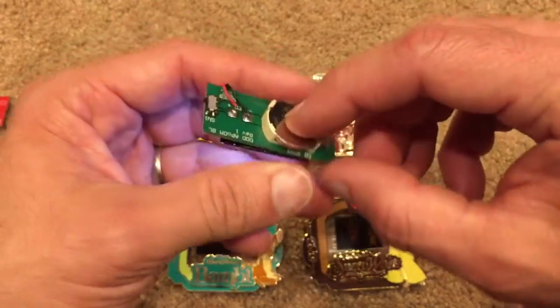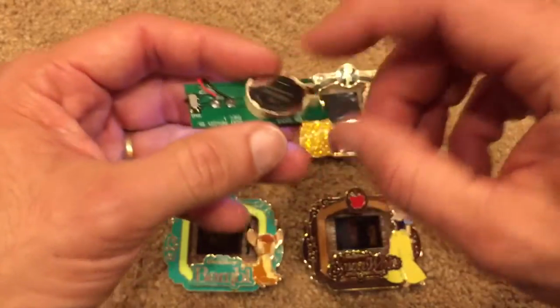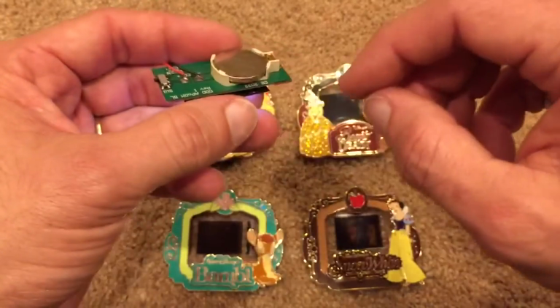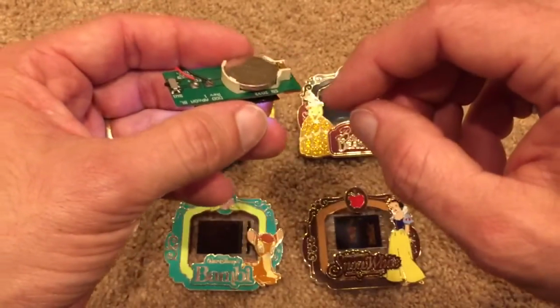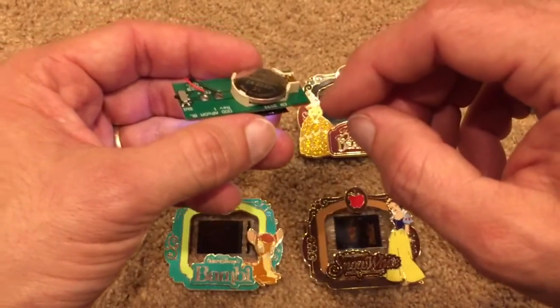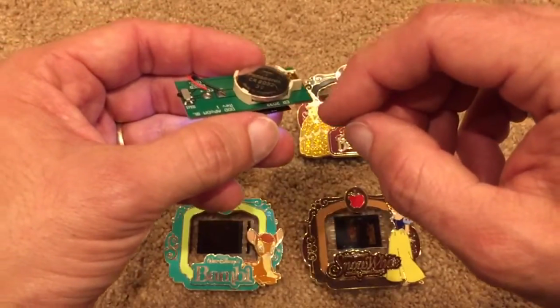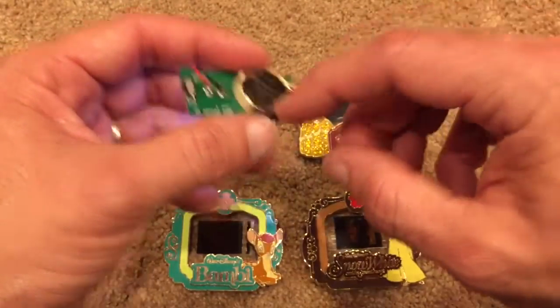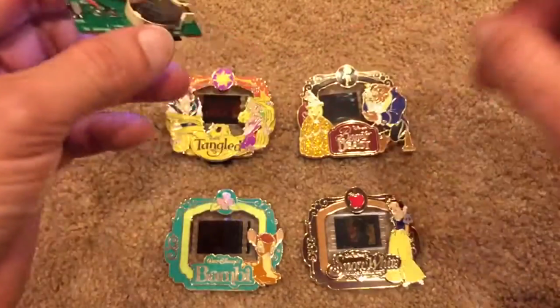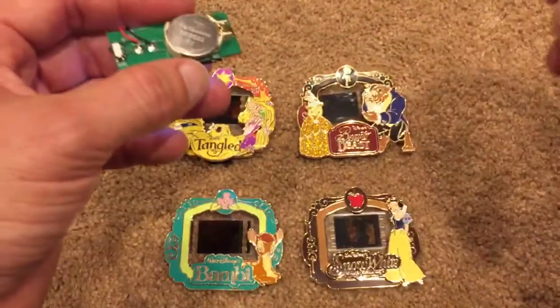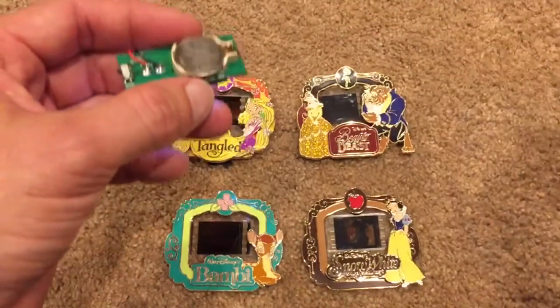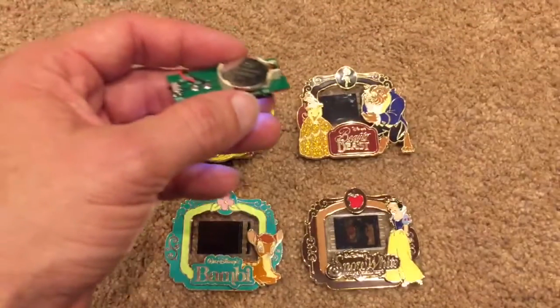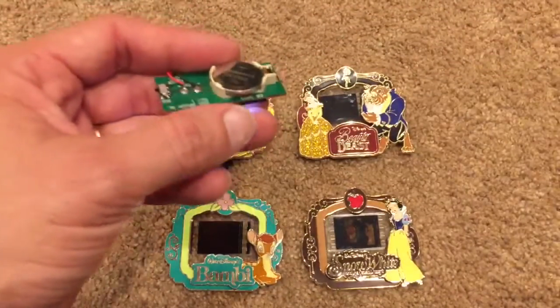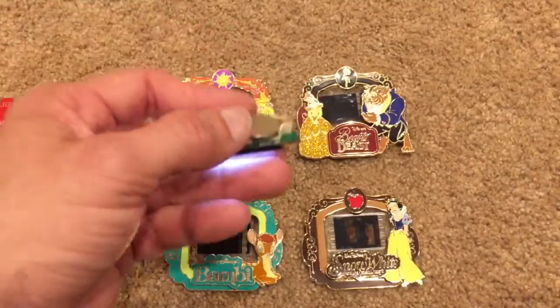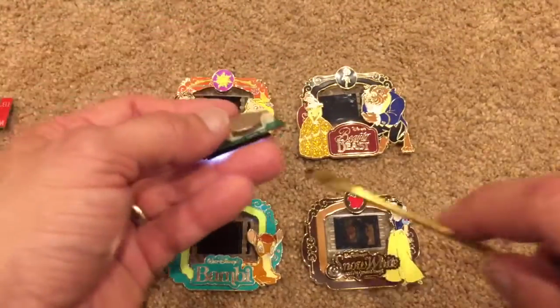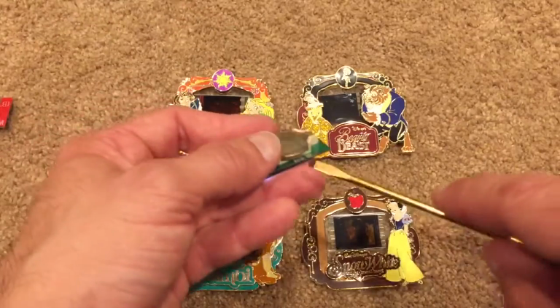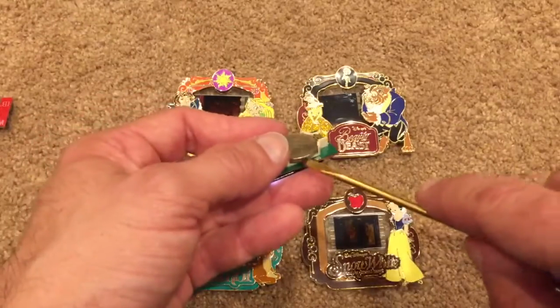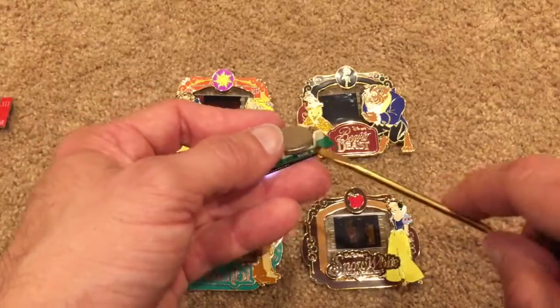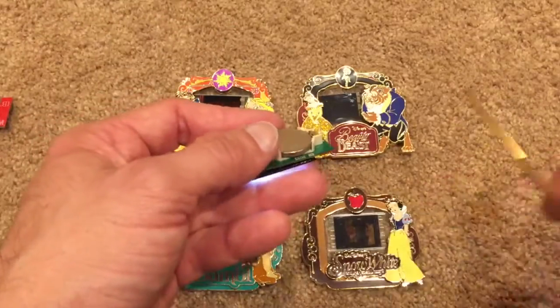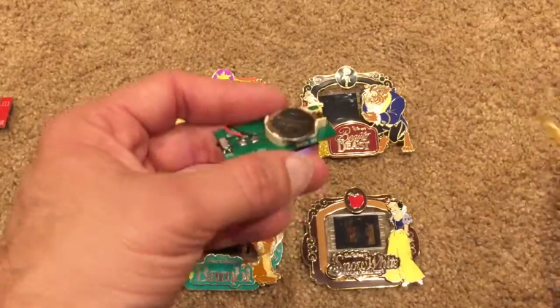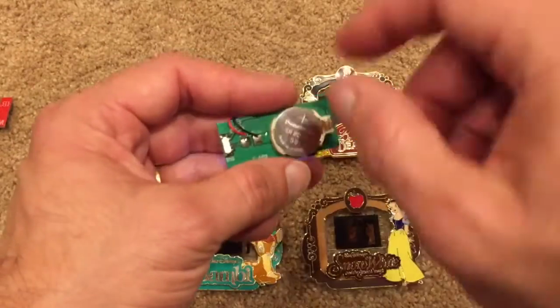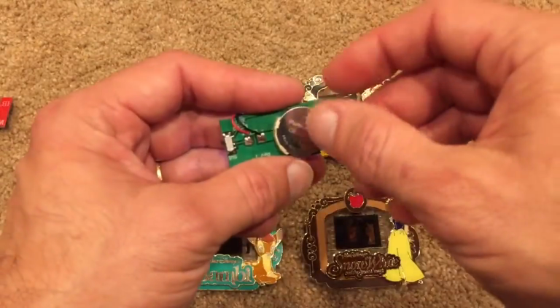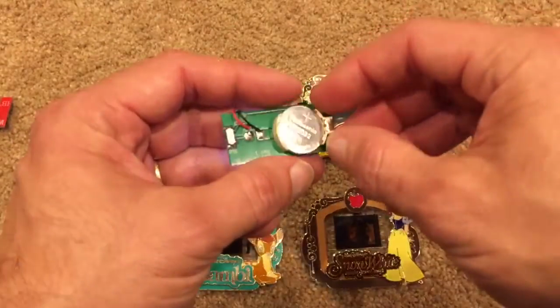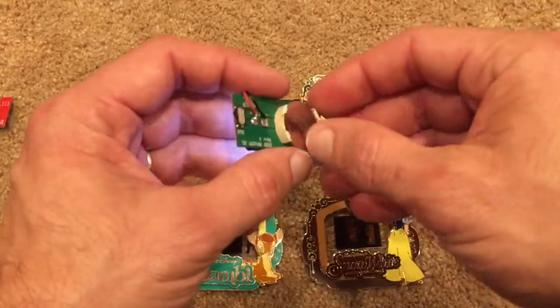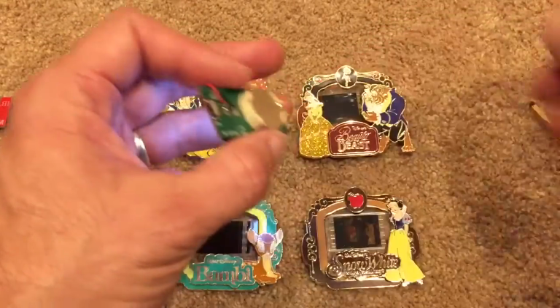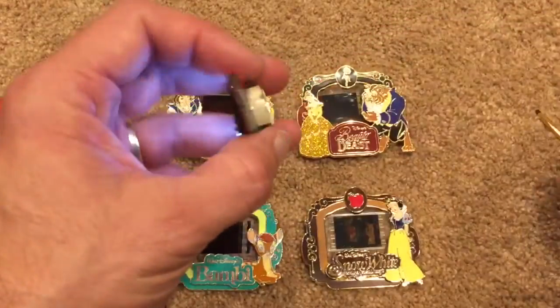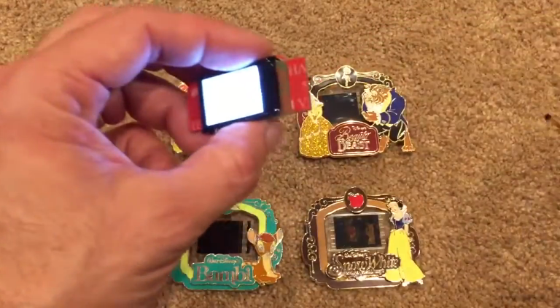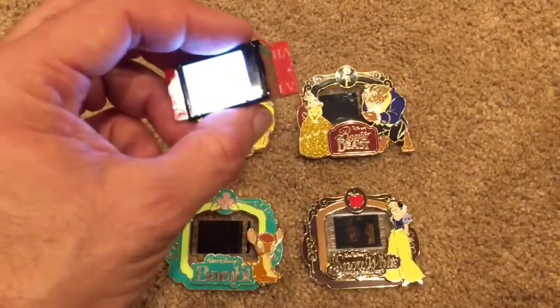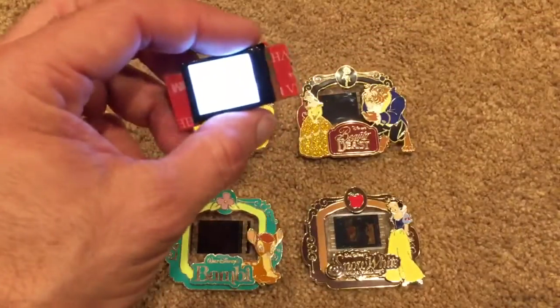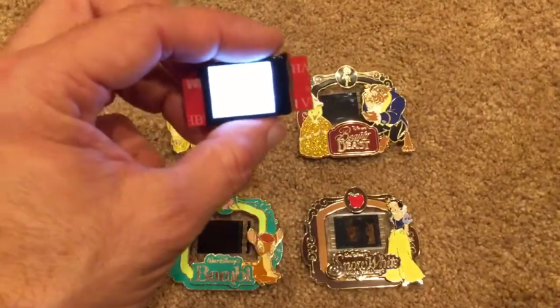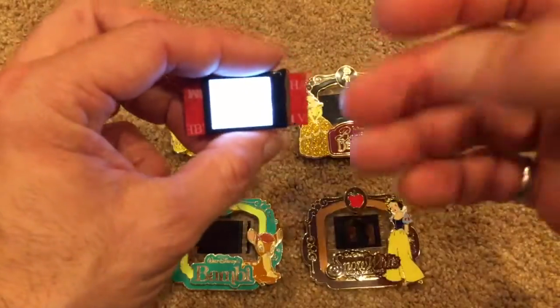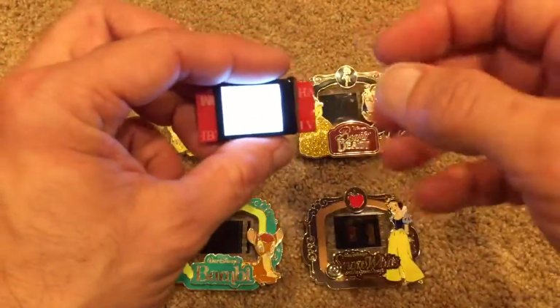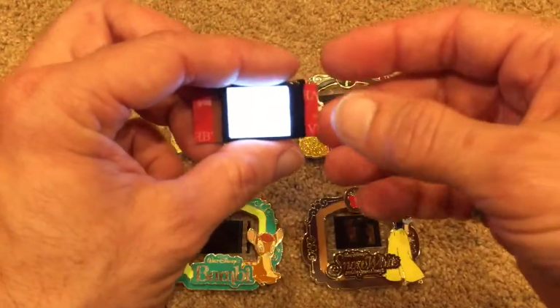It has an easily replaceable battery. You can just take a screwdriver, pop that battery out, snap a new one in. These batteries are commonly available at drugstores.